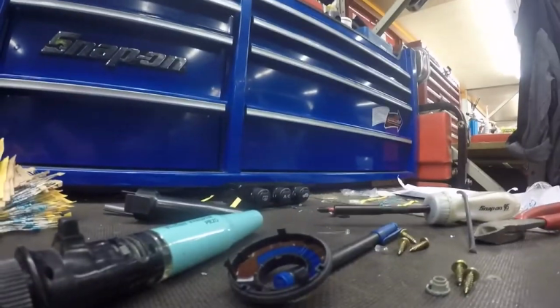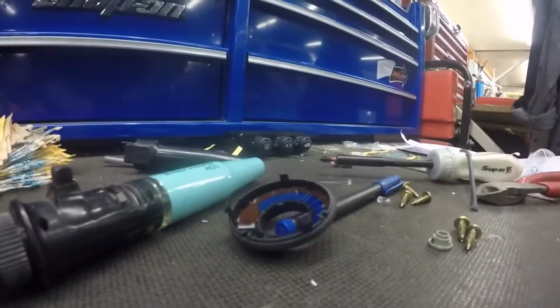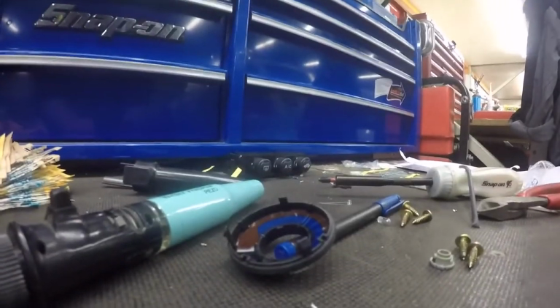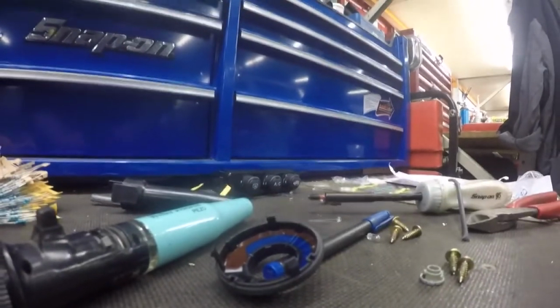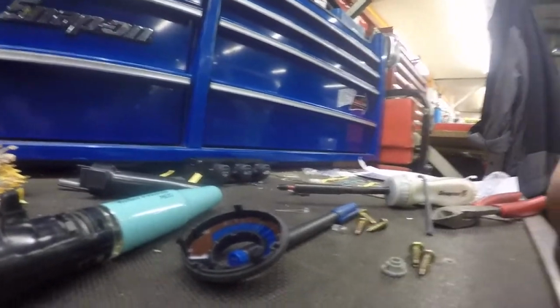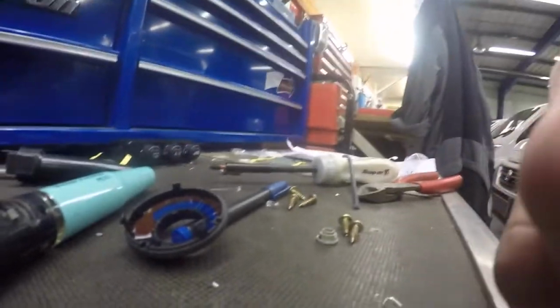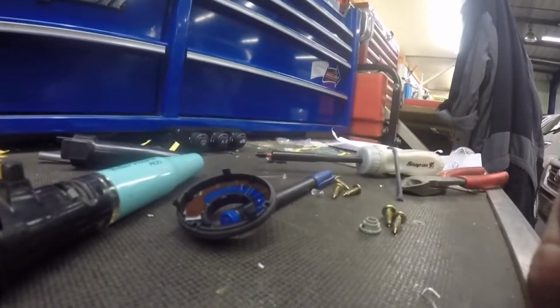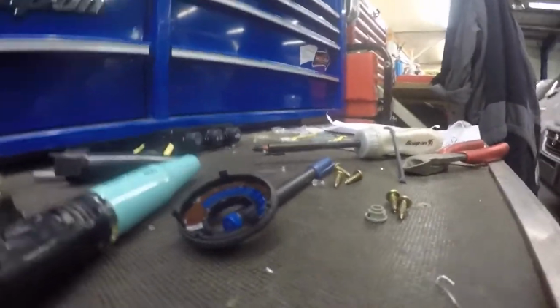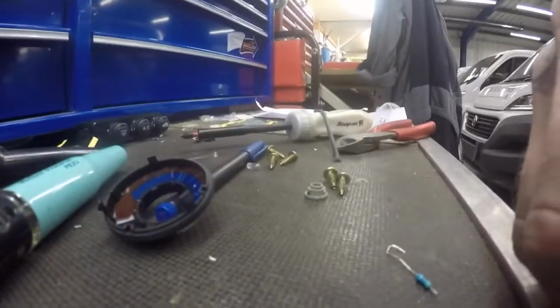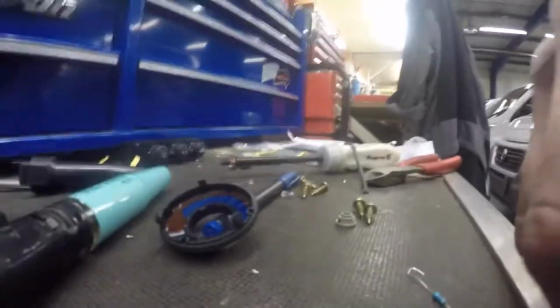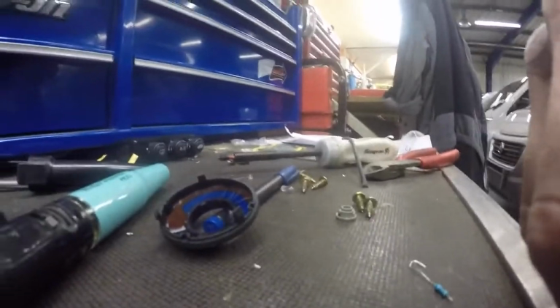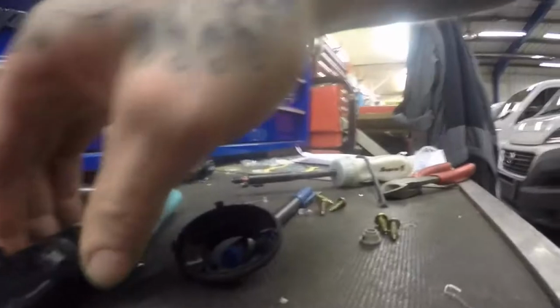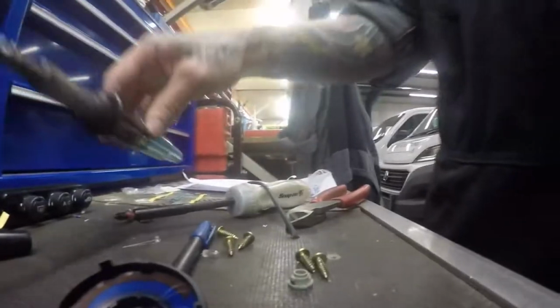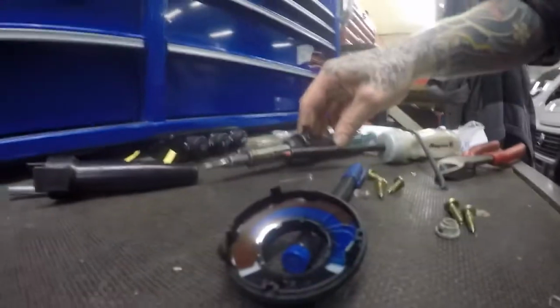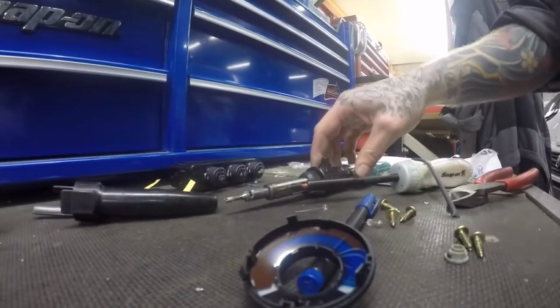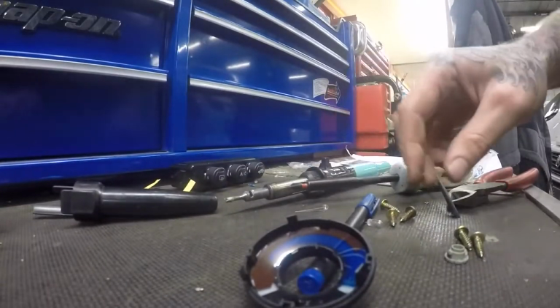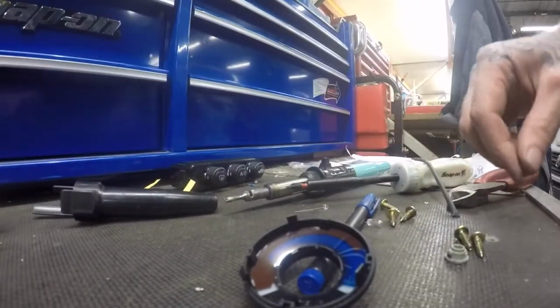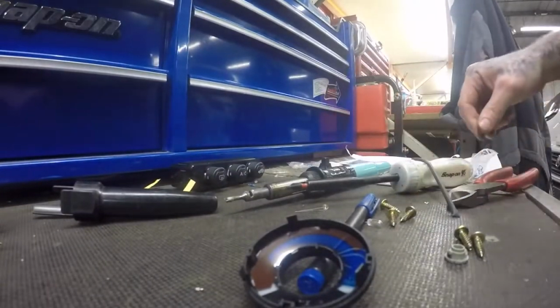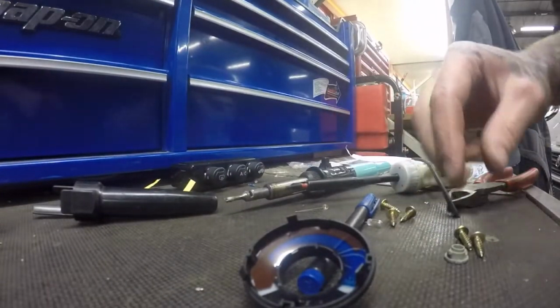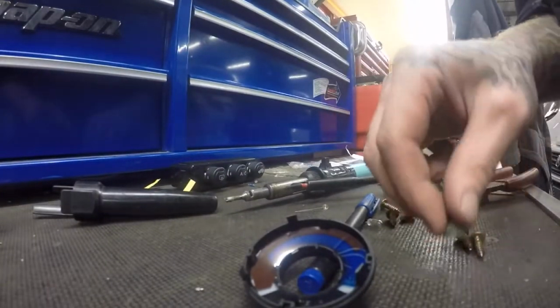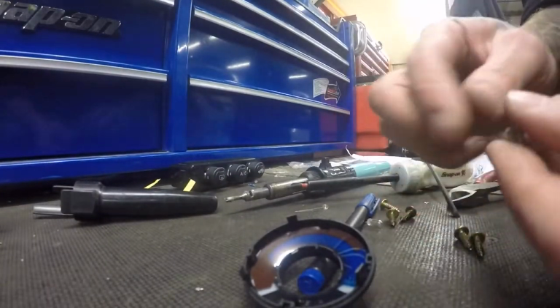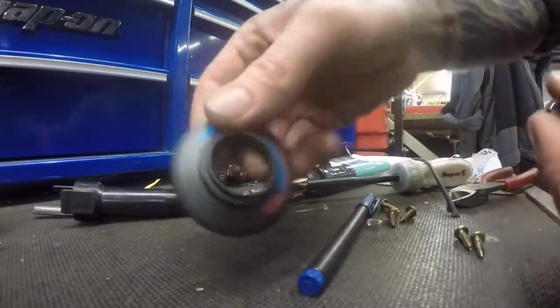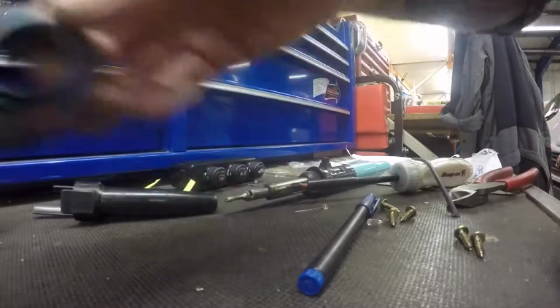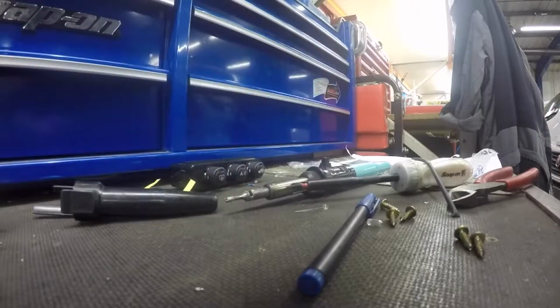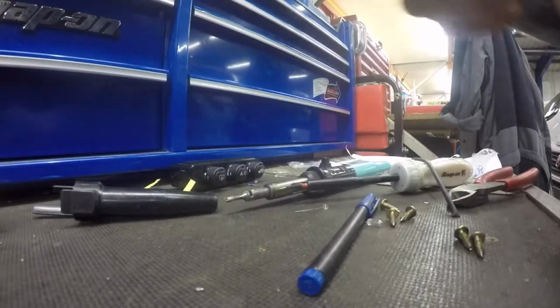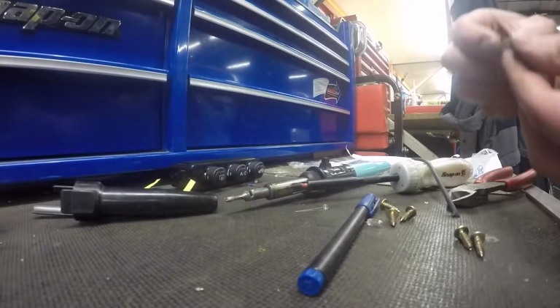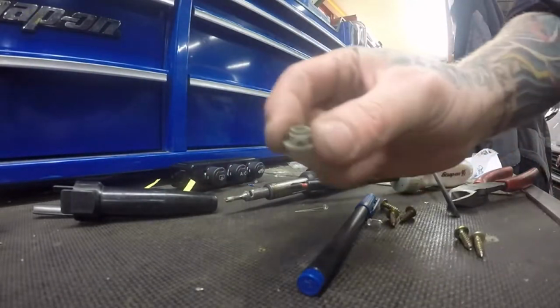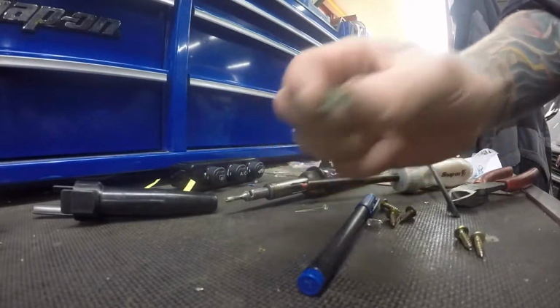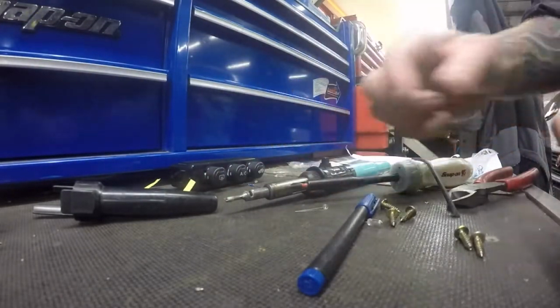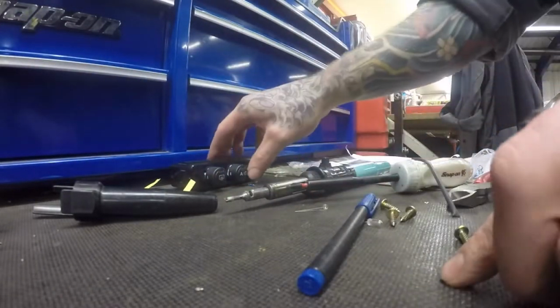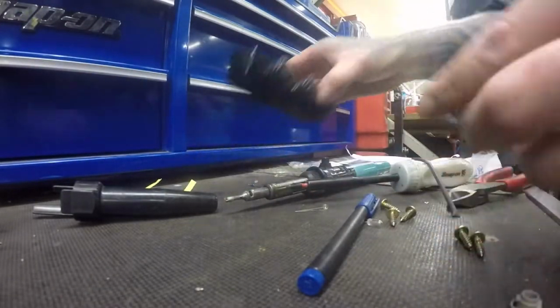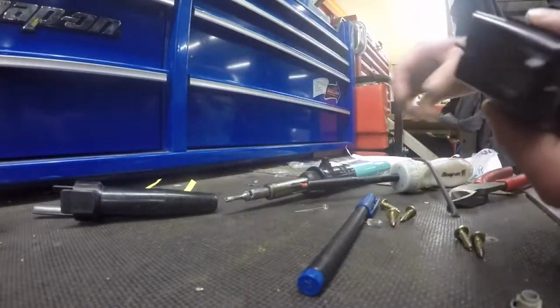So they're exactly the same process as doing the others. This needs a soldering iron. These are the ones for the actual heater controls, so they're a lot smaller than these ones in here.